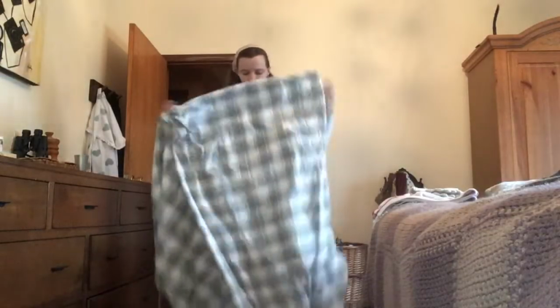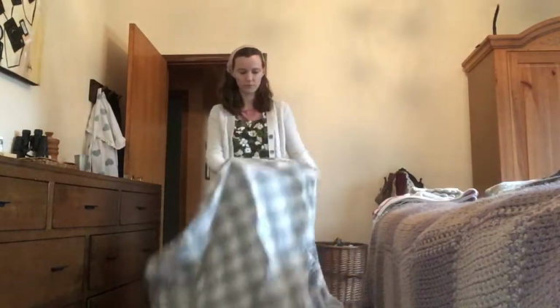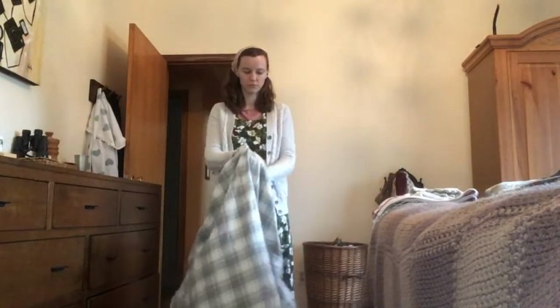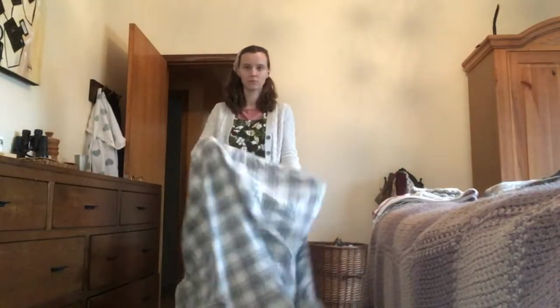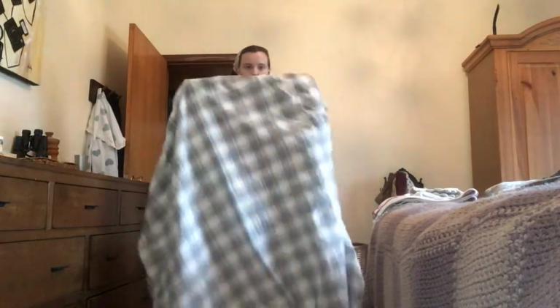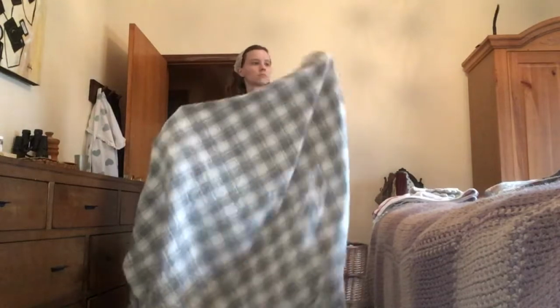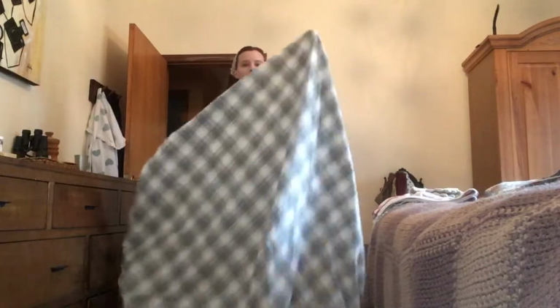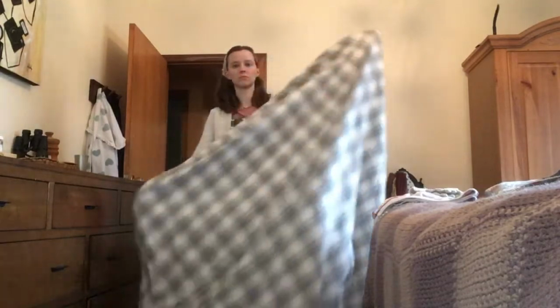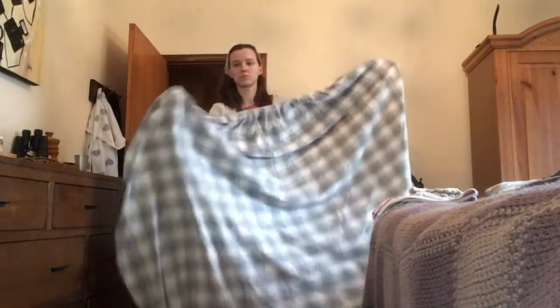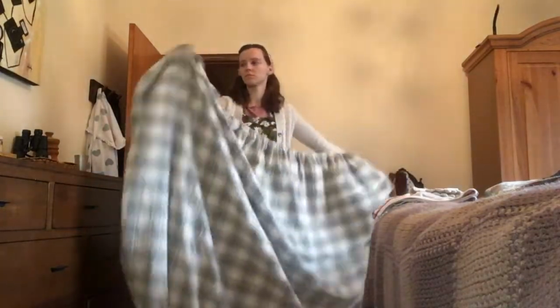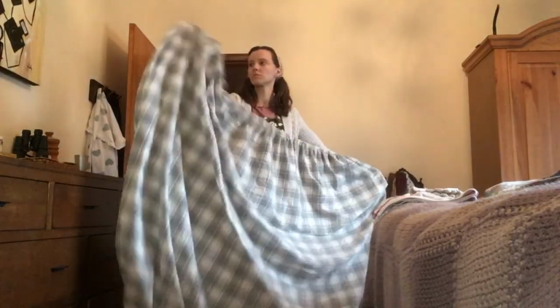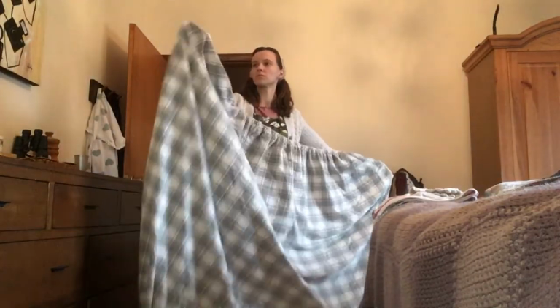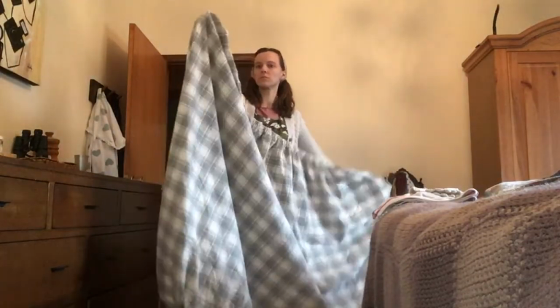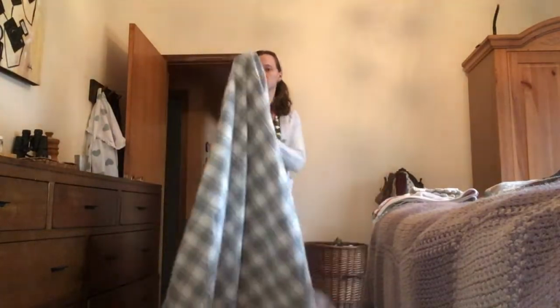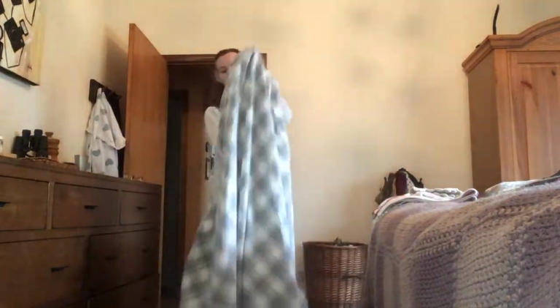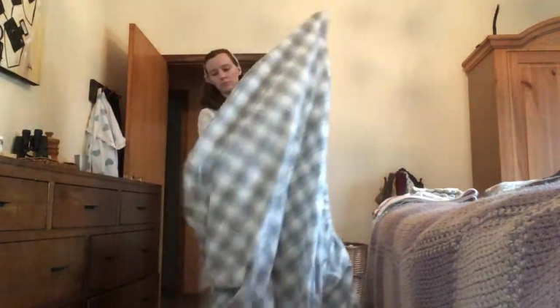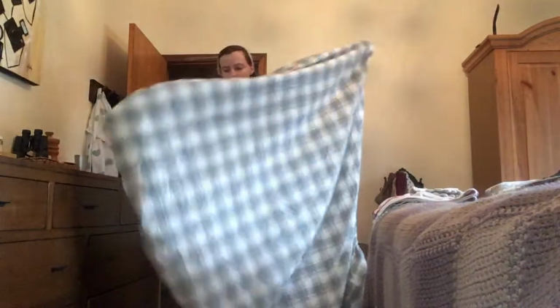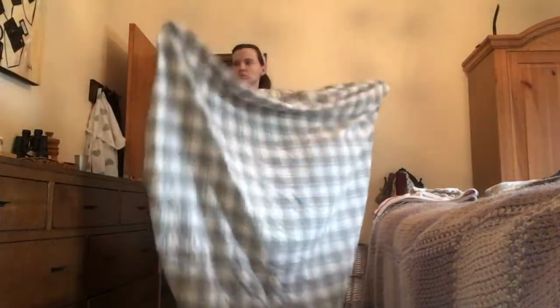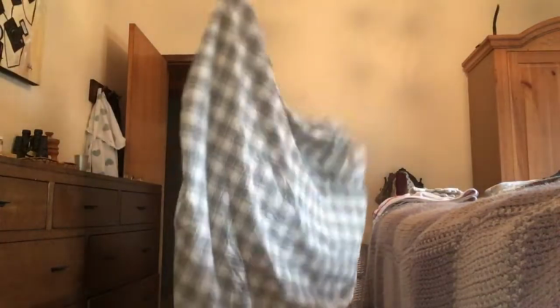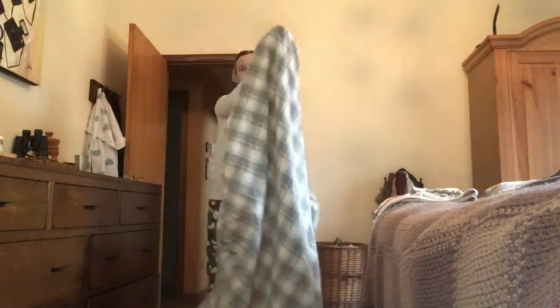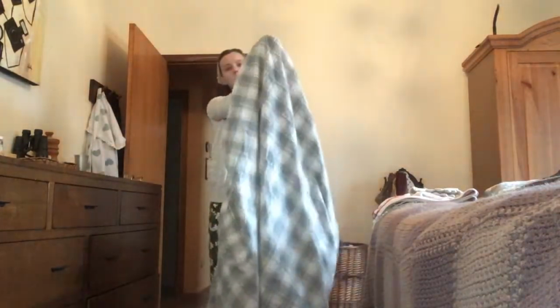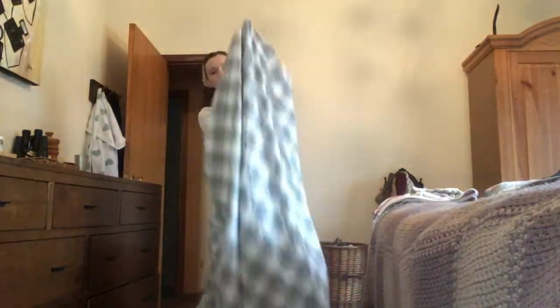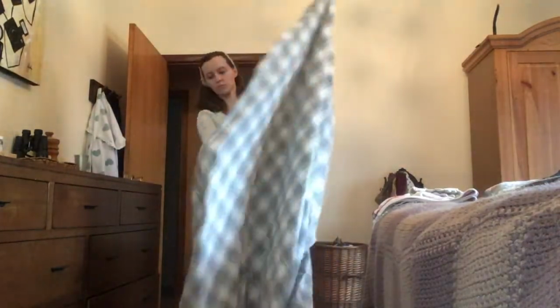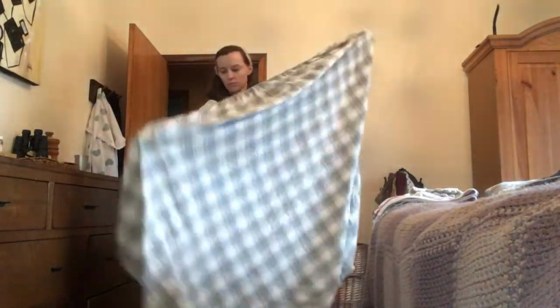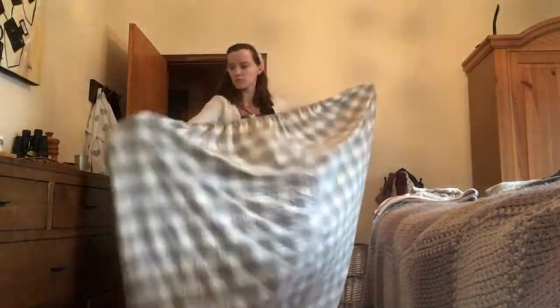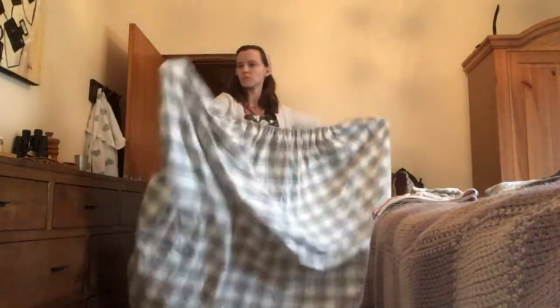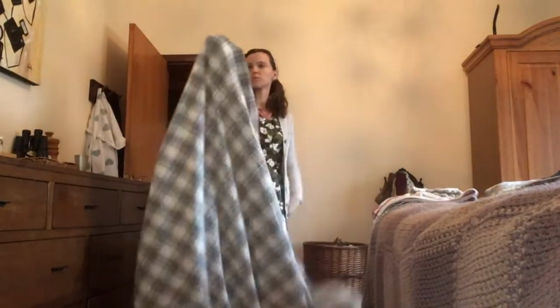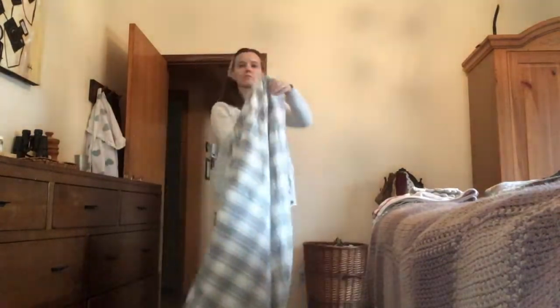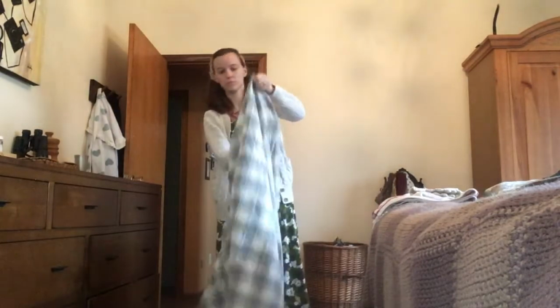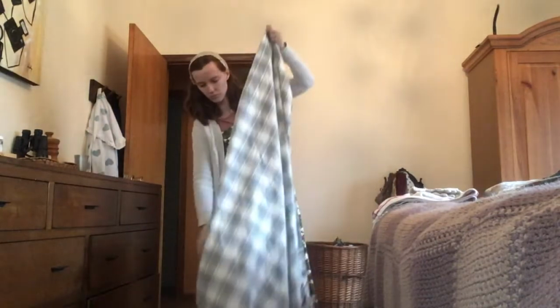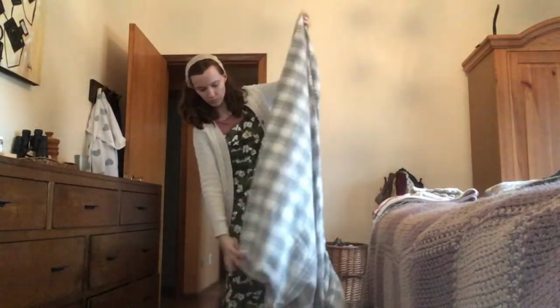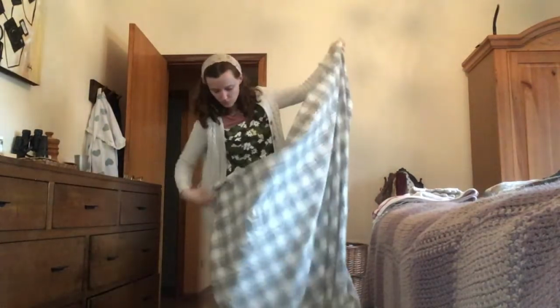The first thing I do is just make sure there's nothing stuck in the sheet, like little socks or cloths or anything. I put my hands in all four corners, stretching it out to make sure nothing's in there. This also helps straighten out the sheet.